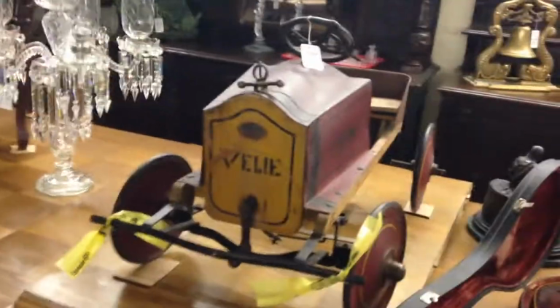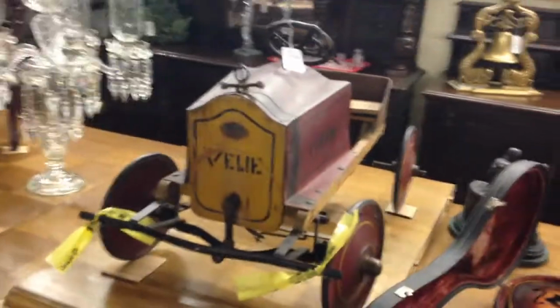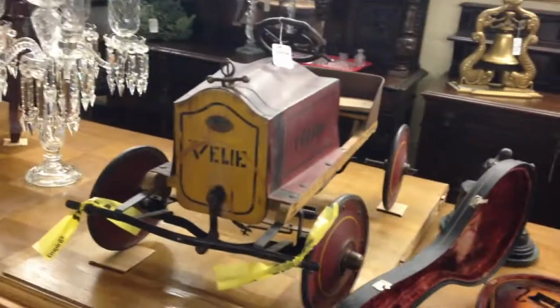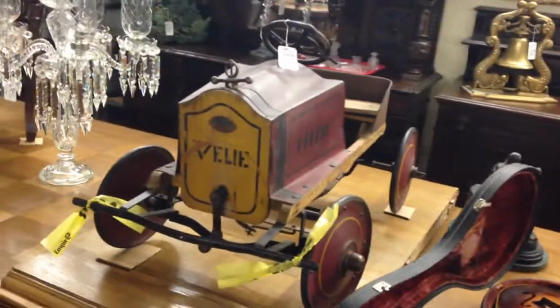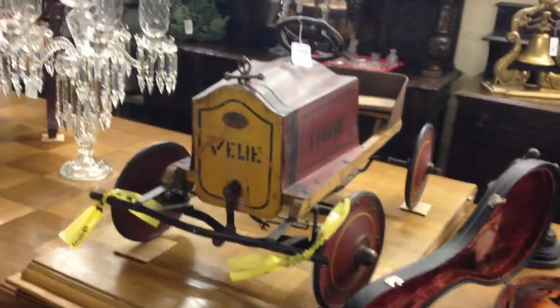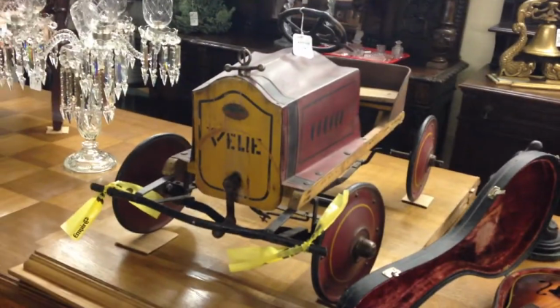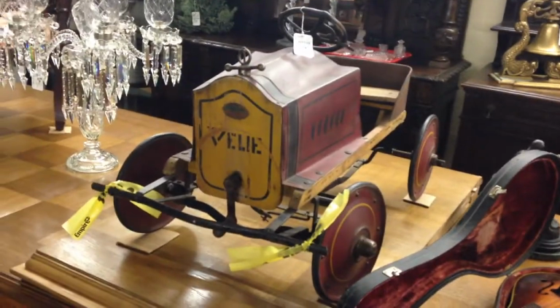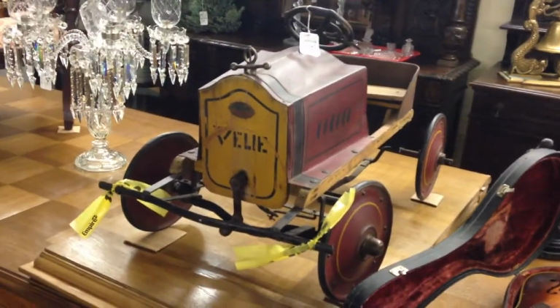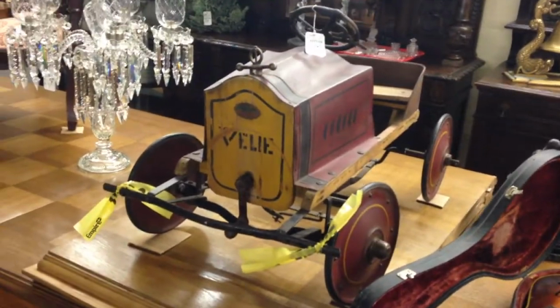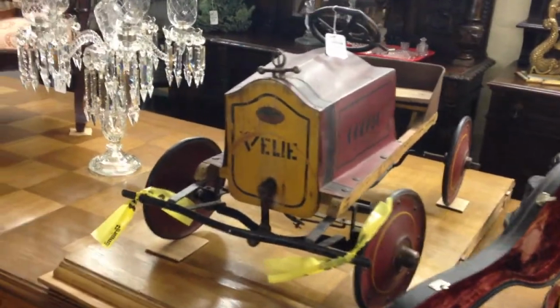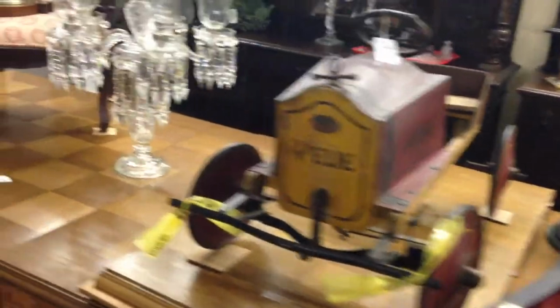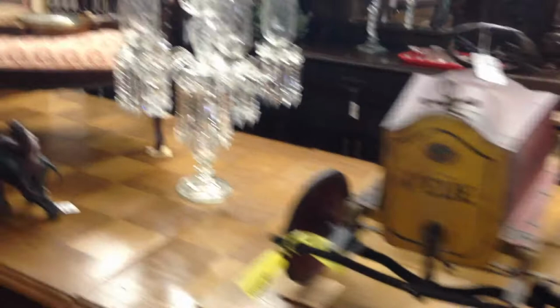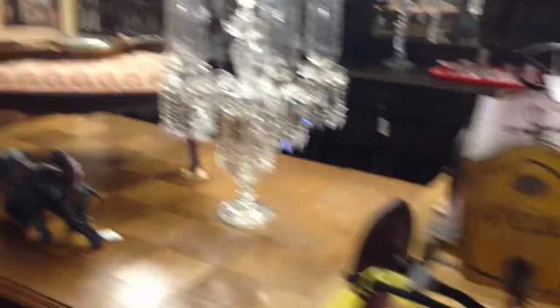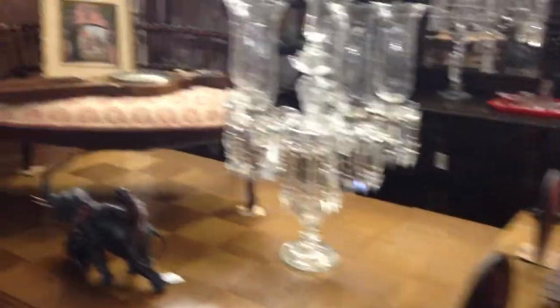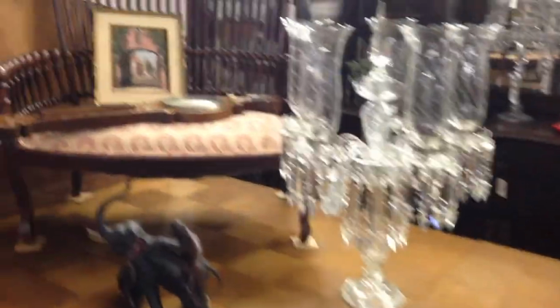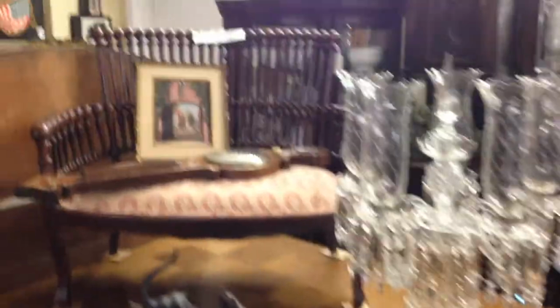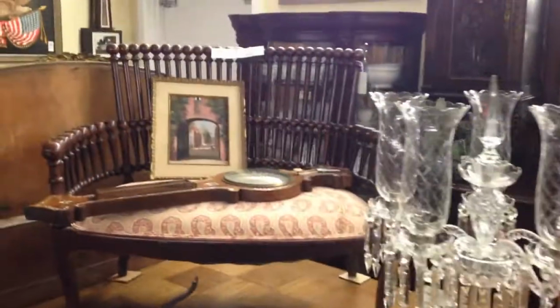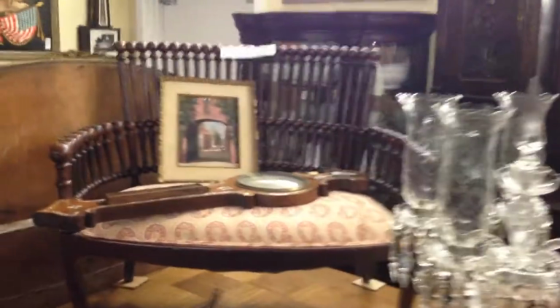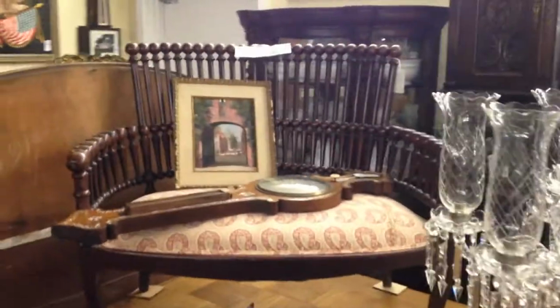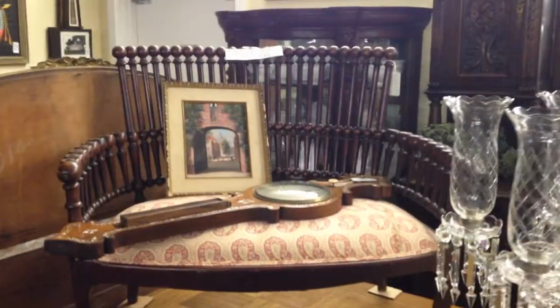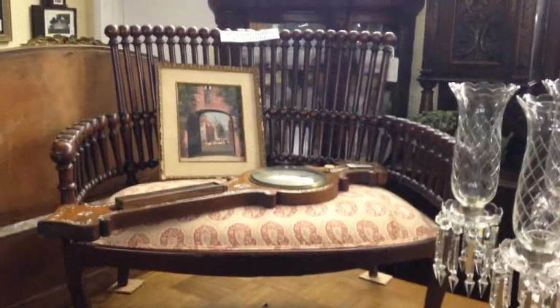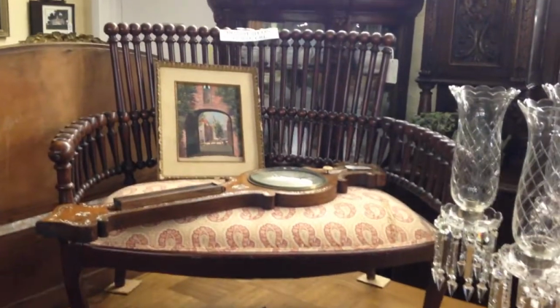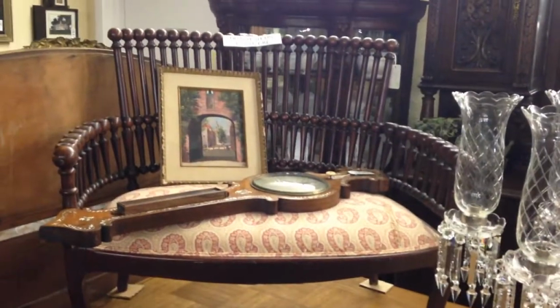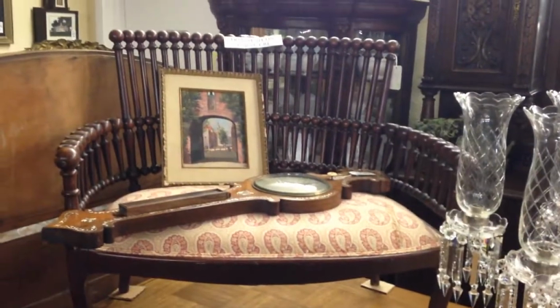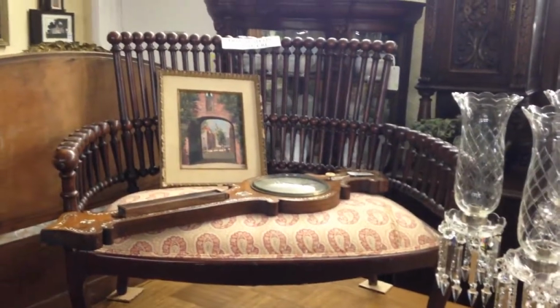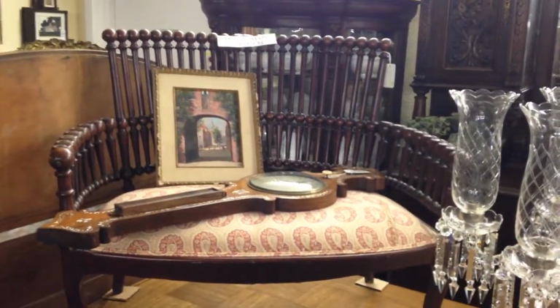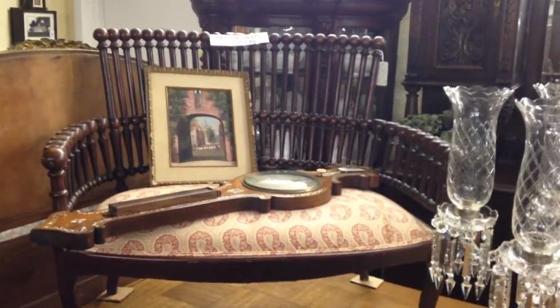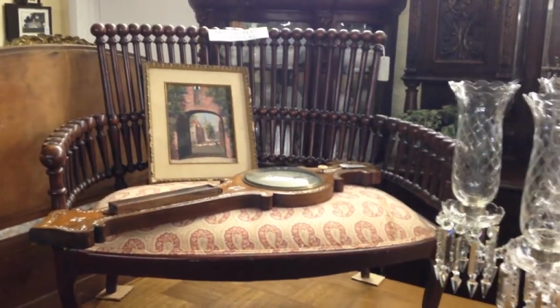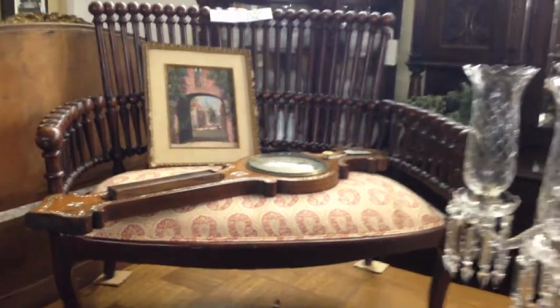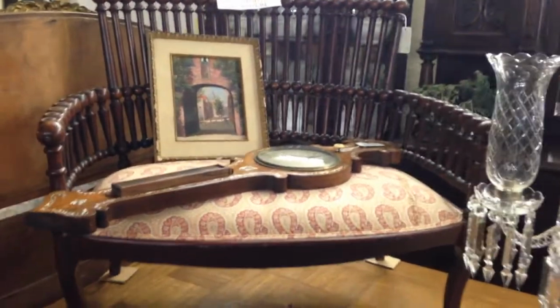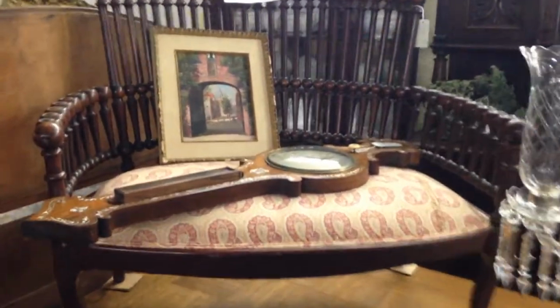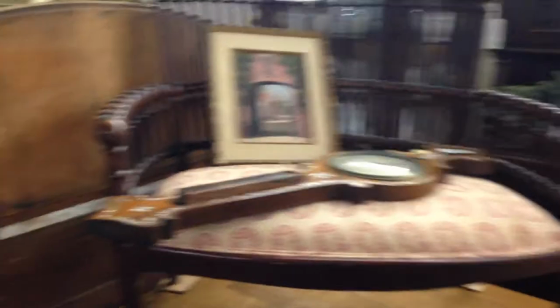Early, early 20th century pedal car. What everybody looks for — Hunzinger. The Hunzinger lollipop settee.